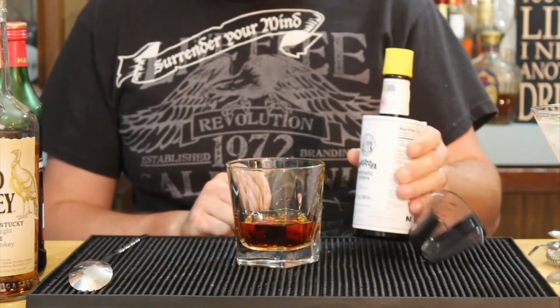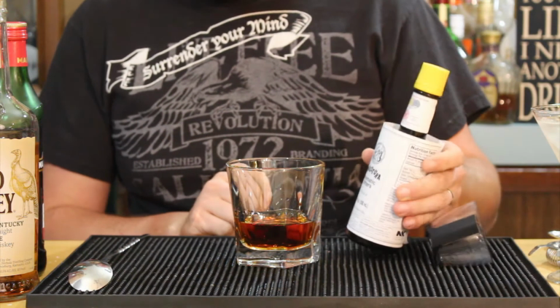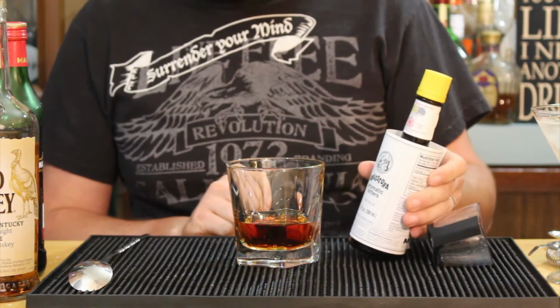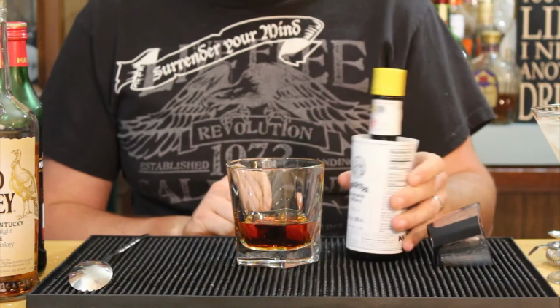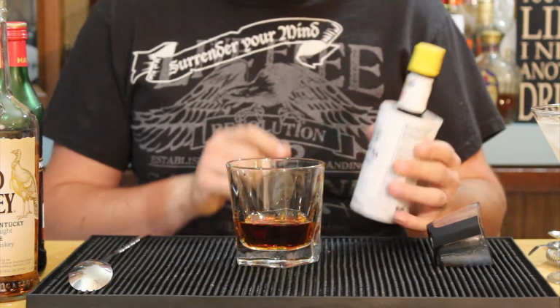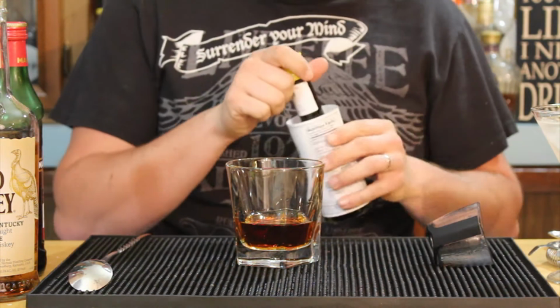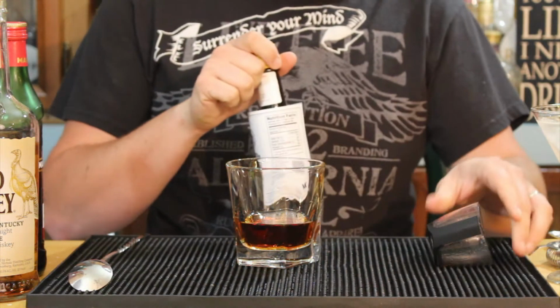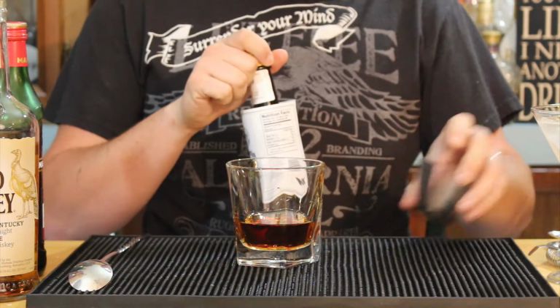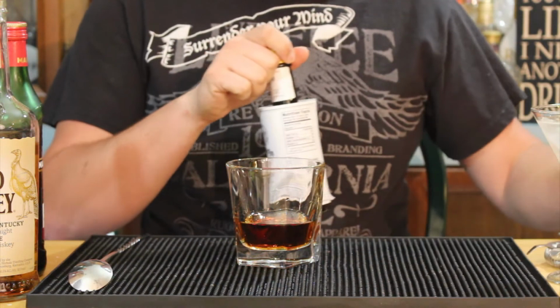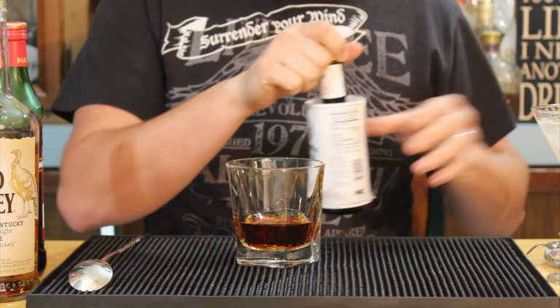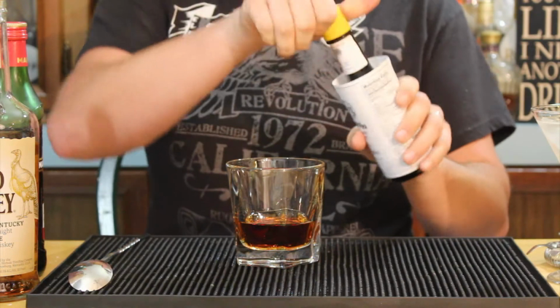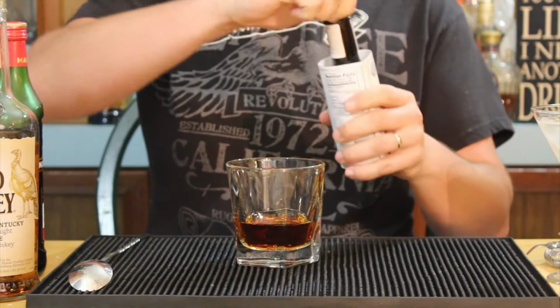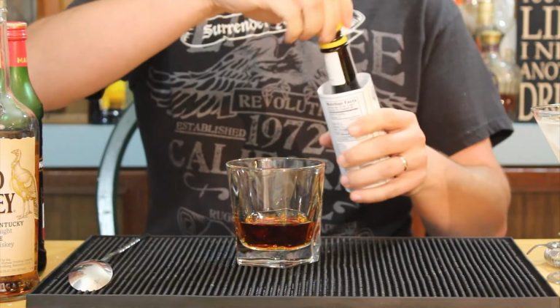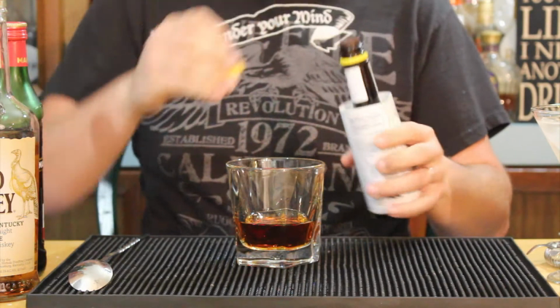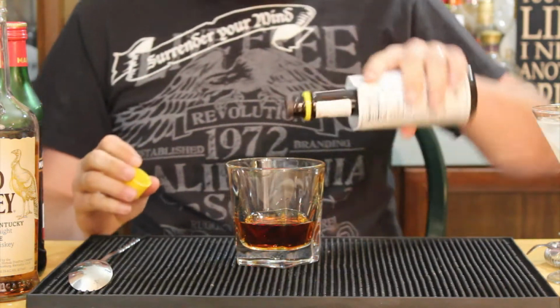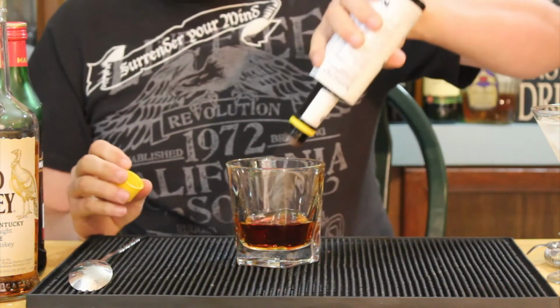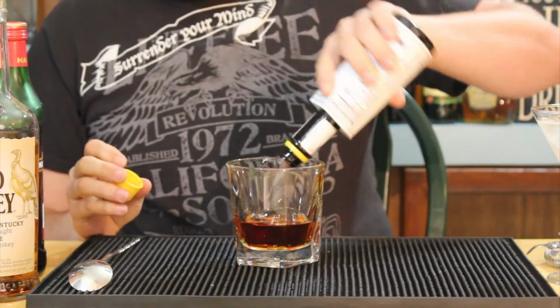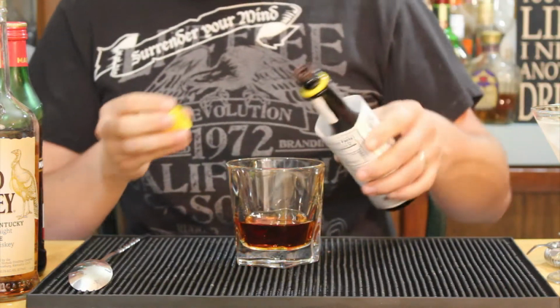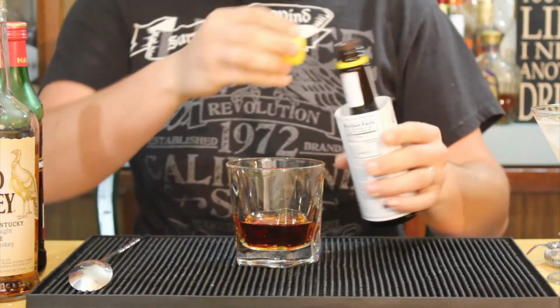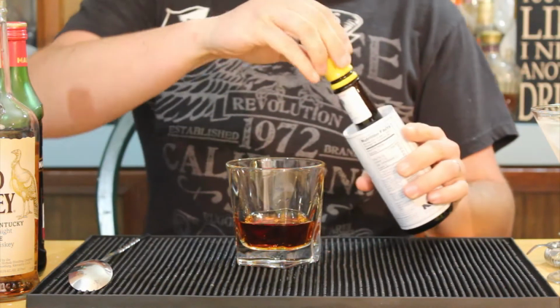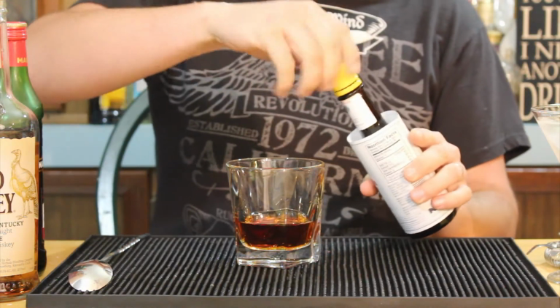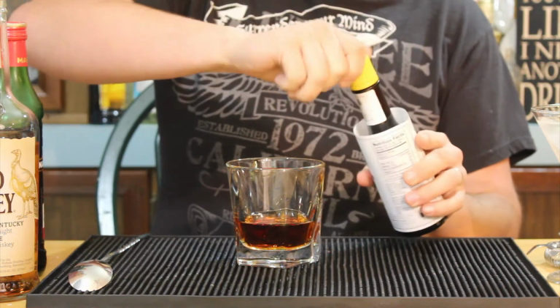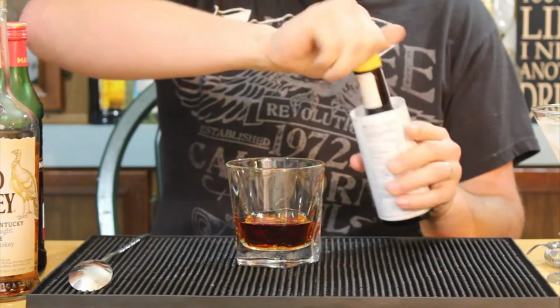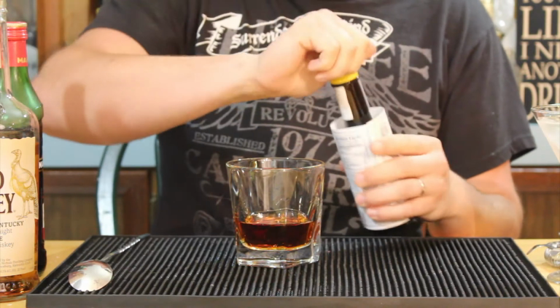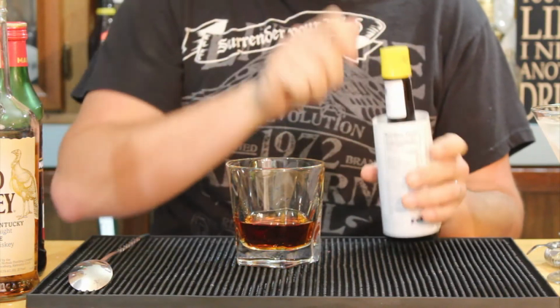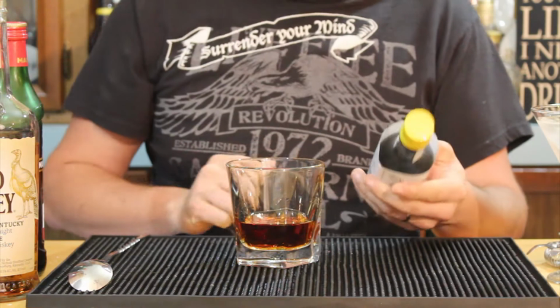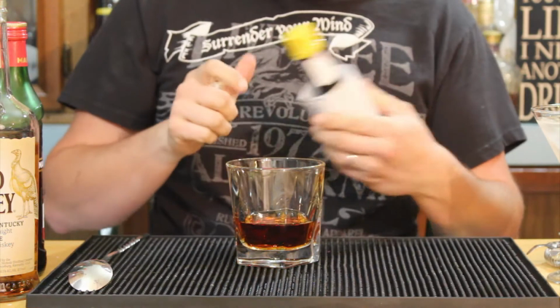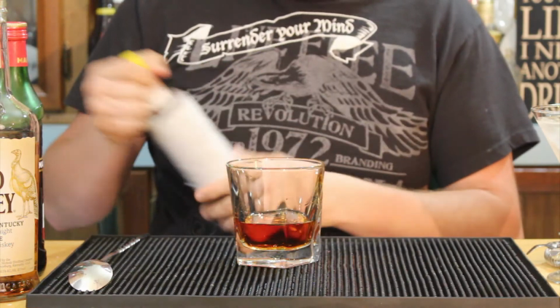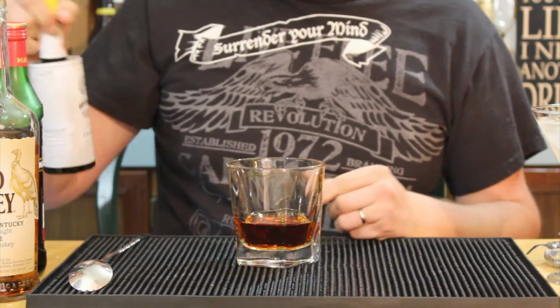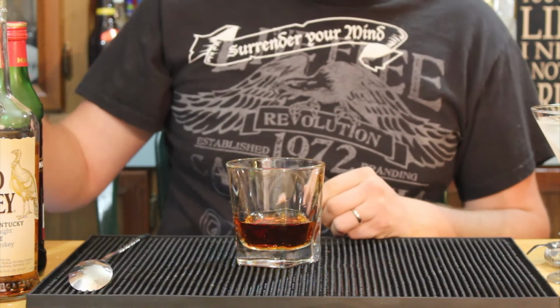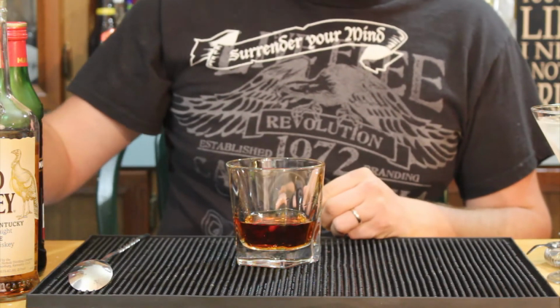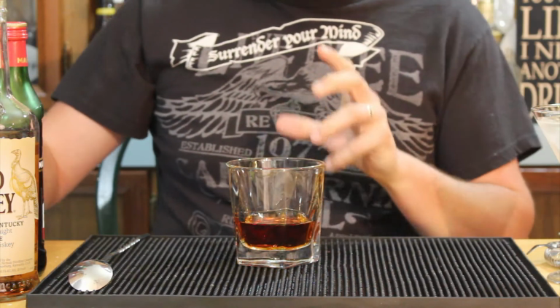Finish it off with some Angostura bitters — we're just gonna put two dashes in here. The Angostura bitters might seem kind of expensive at first but you get a lot of usage out of that bottle.